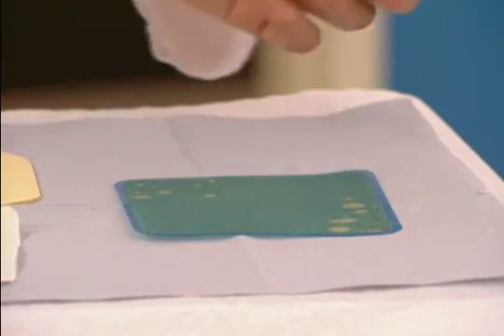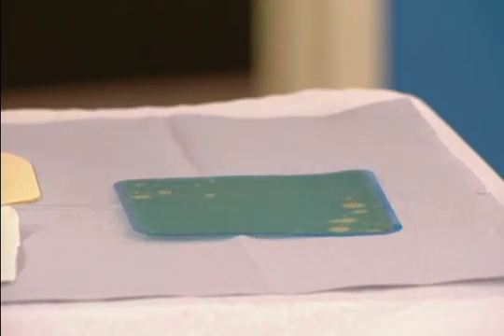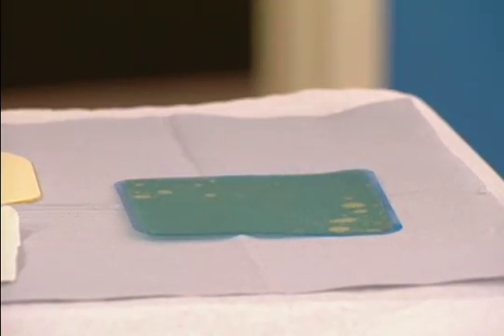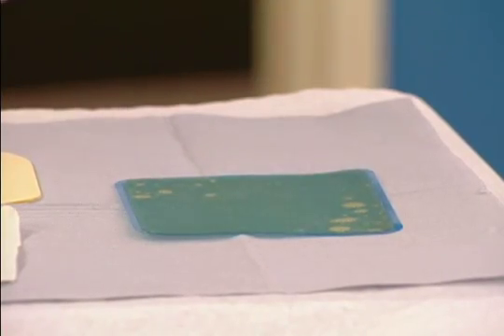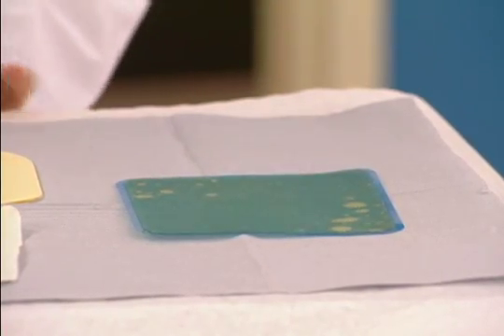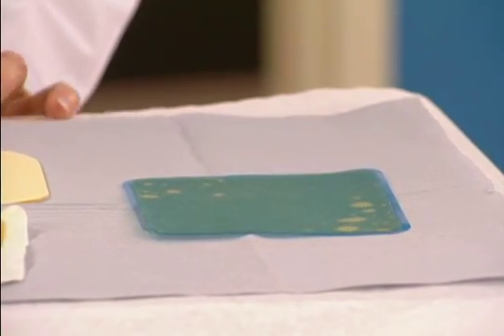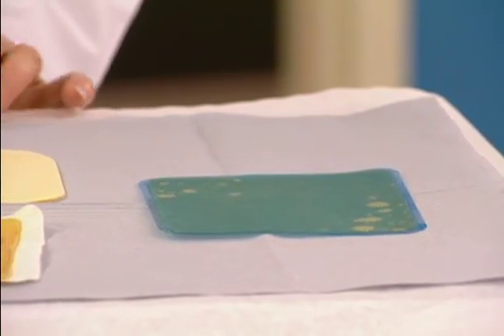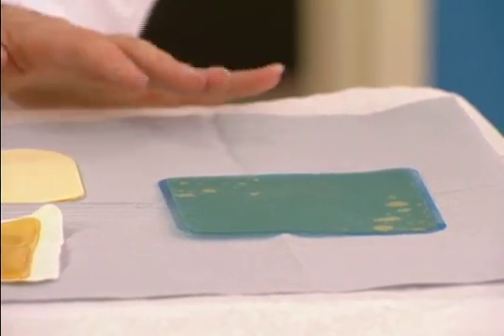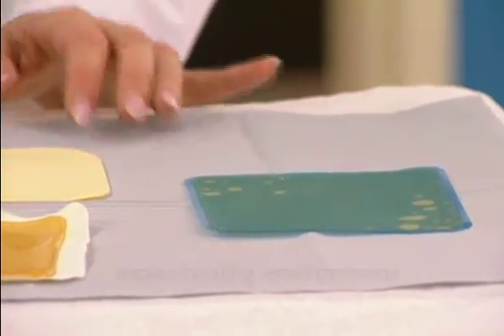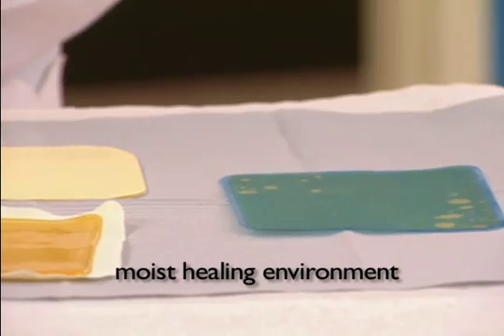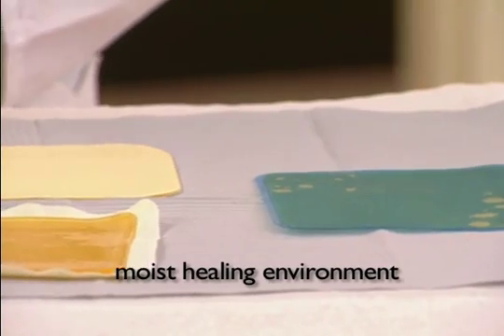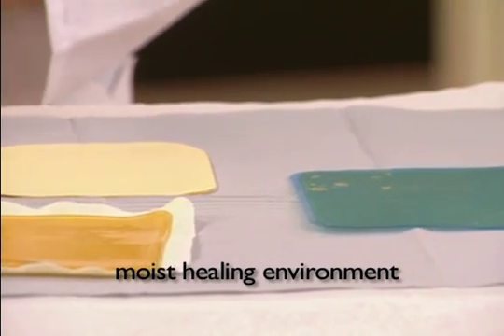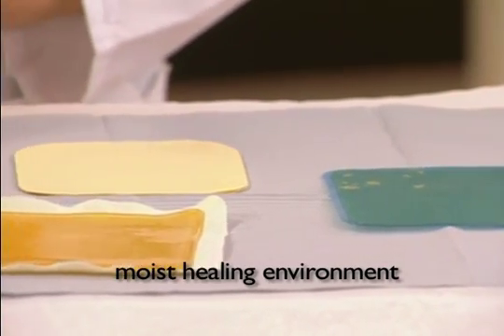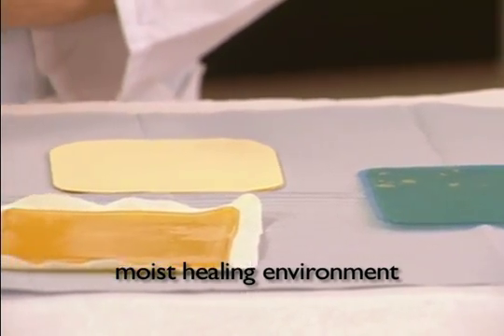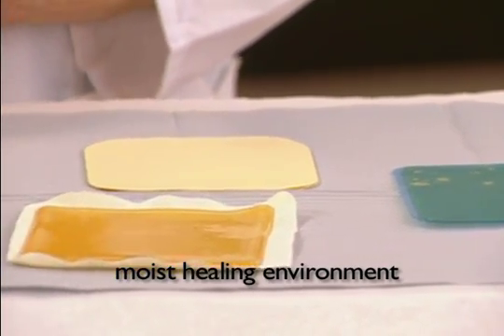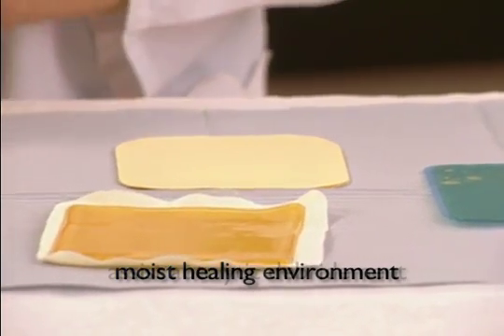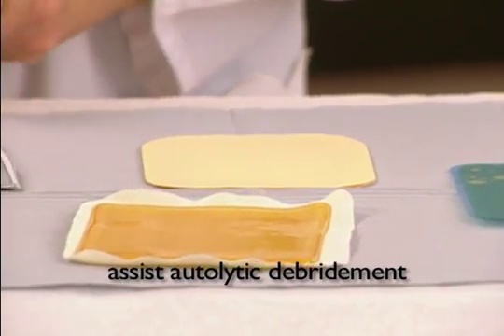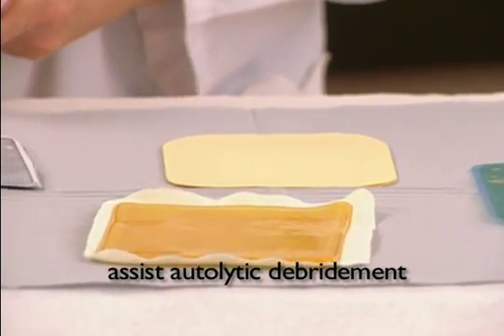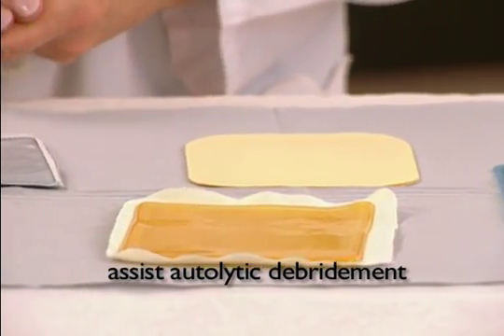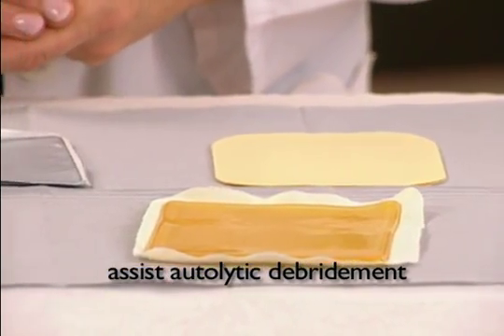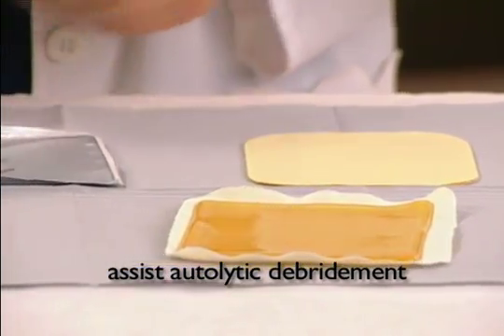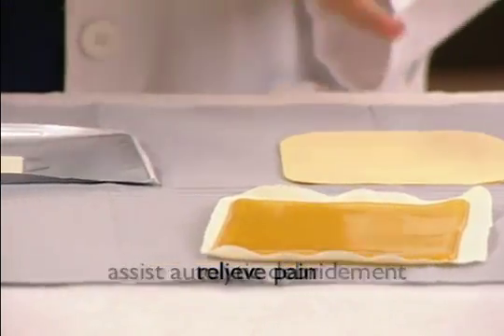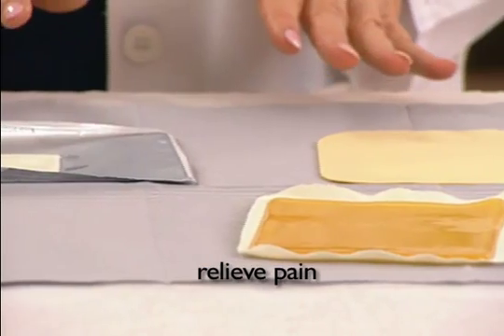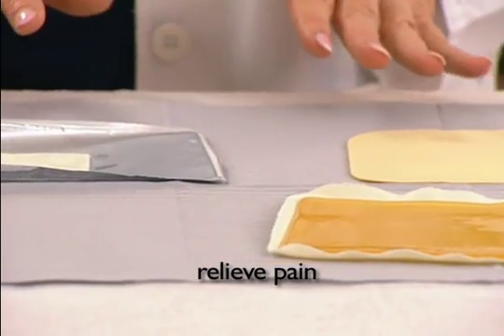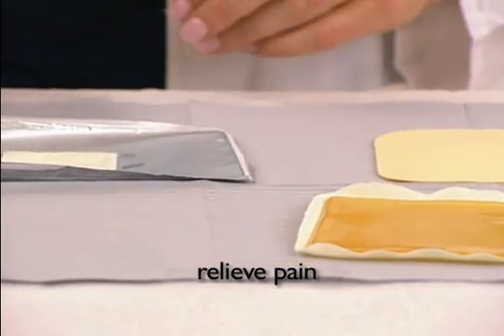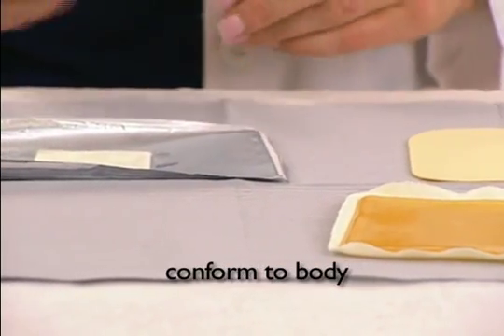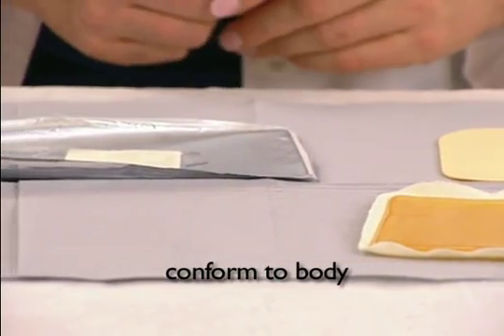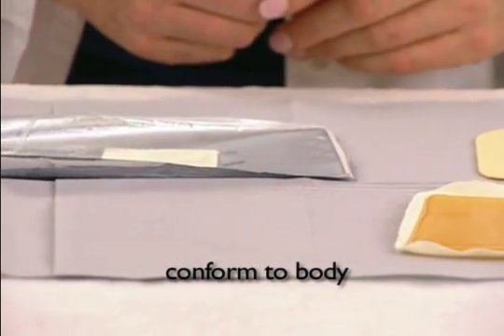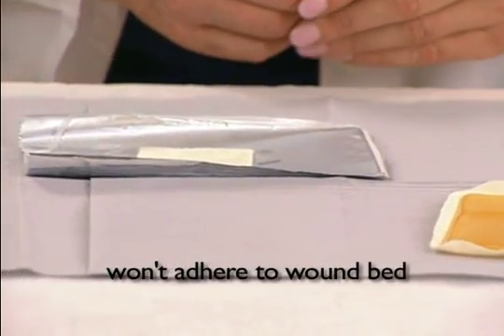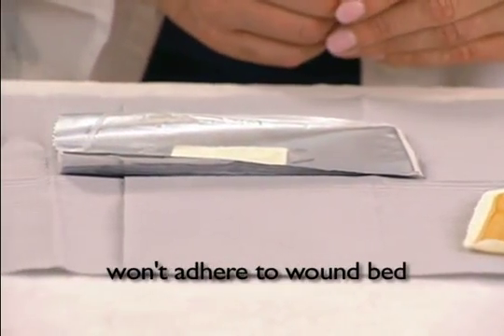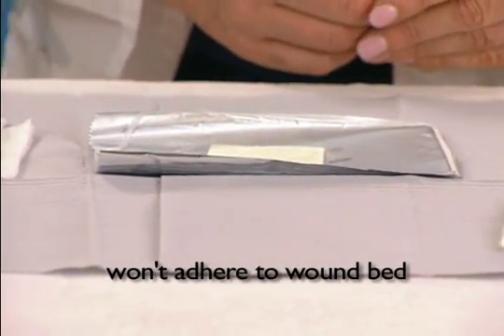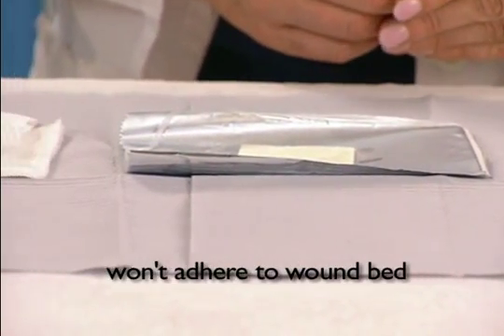Hydrogels have a range of useful benefits. For example, they provide a moist wound healing environment and assist in autolytic debridement. They relieve pain, conform to the body shape, and do not adhere to the wound bed.